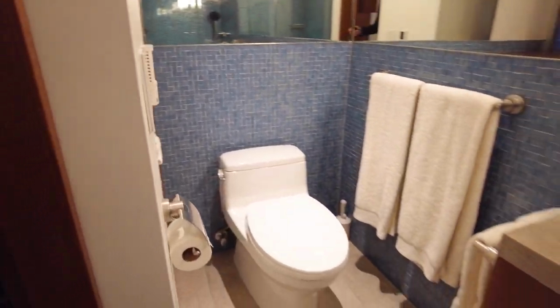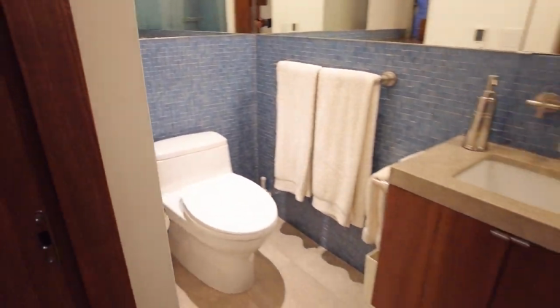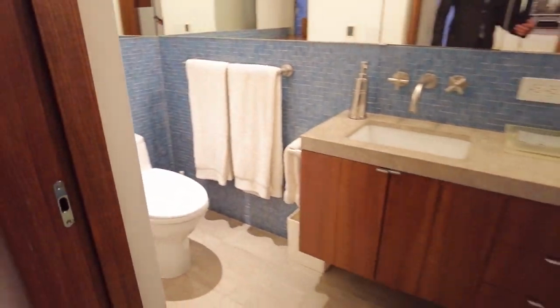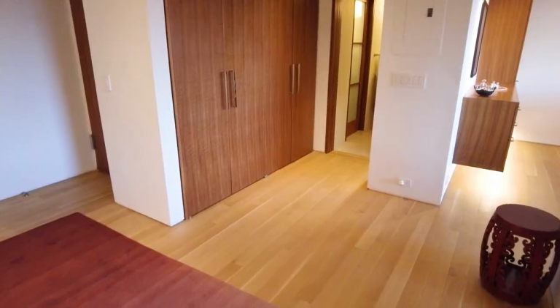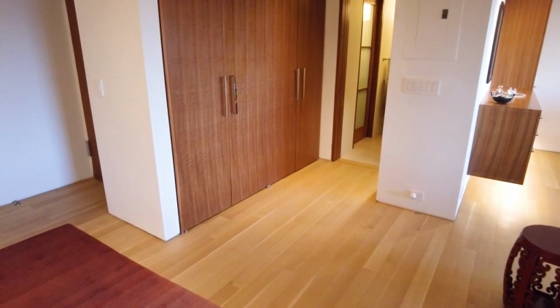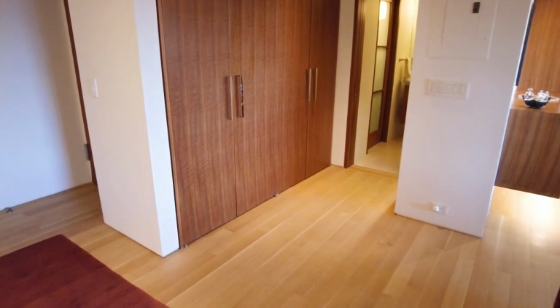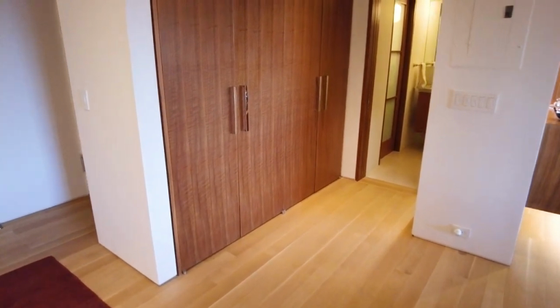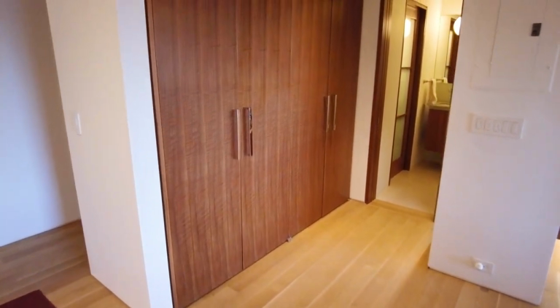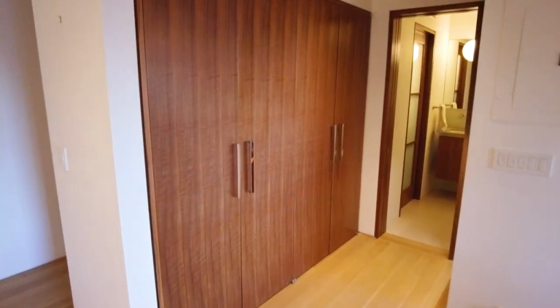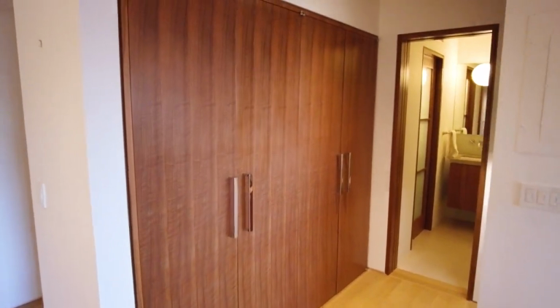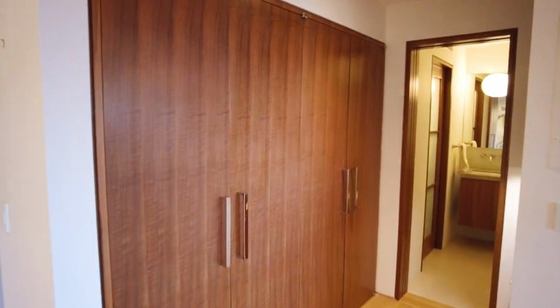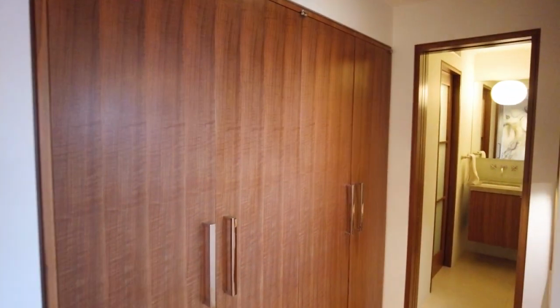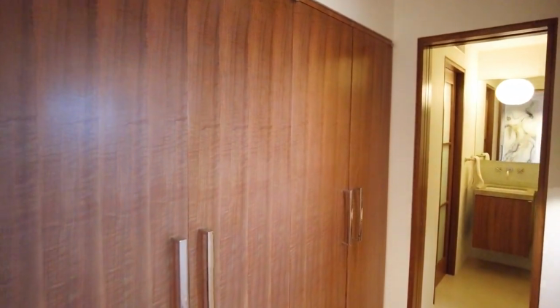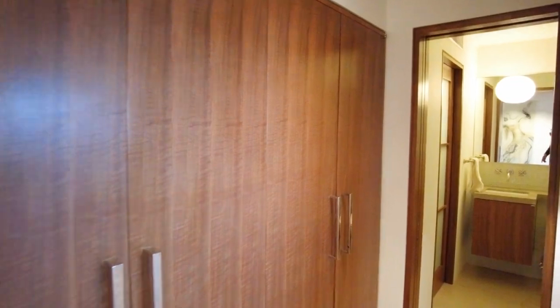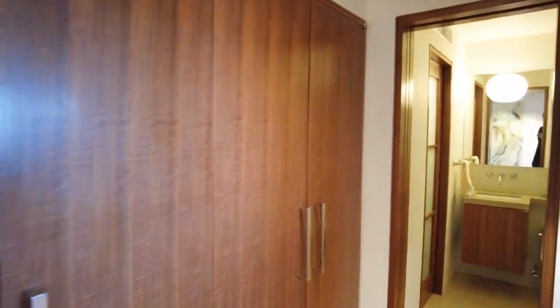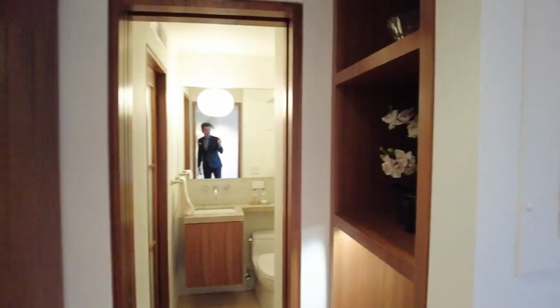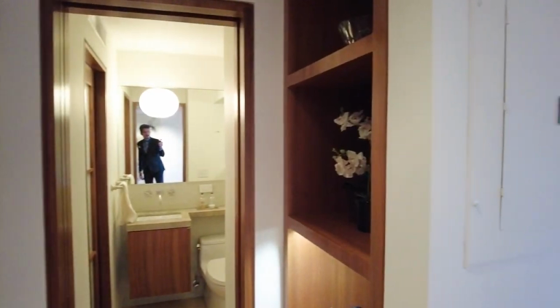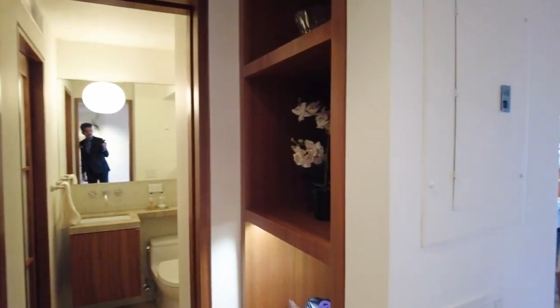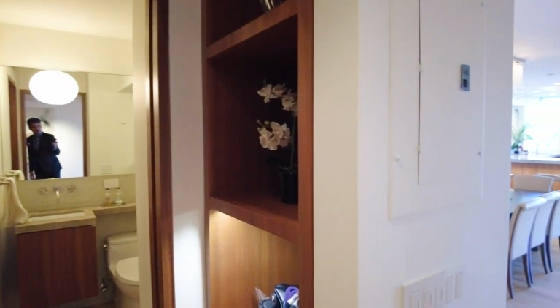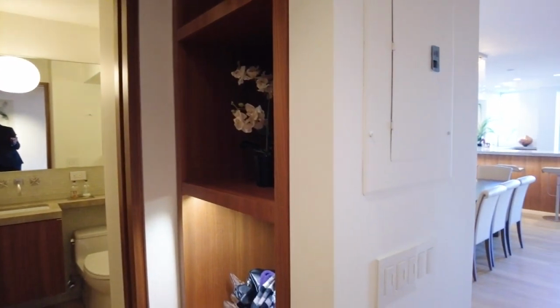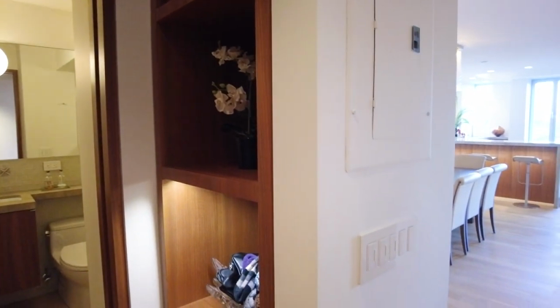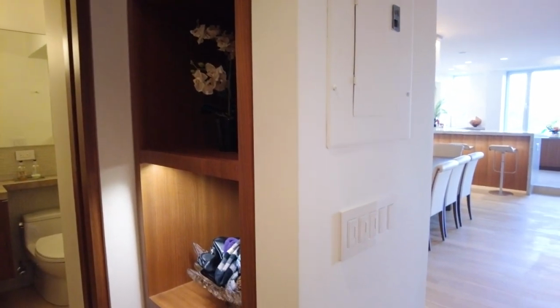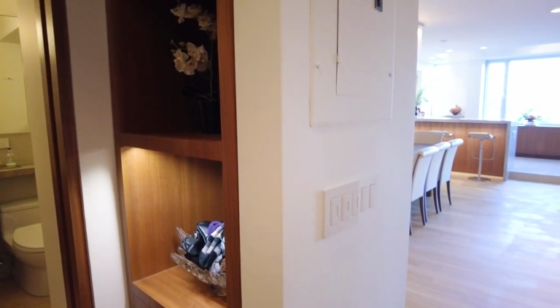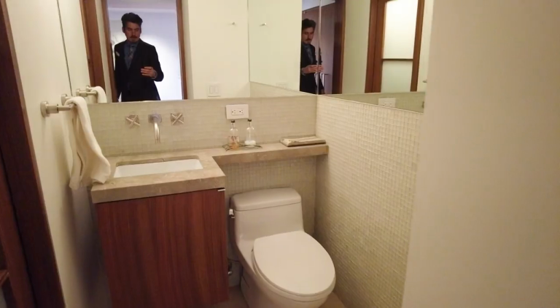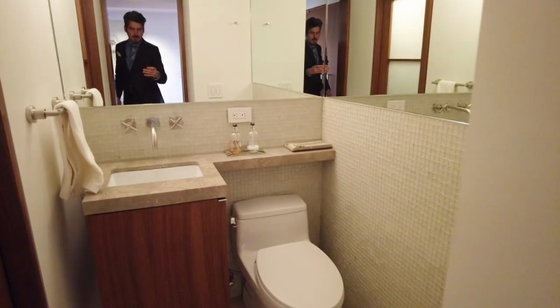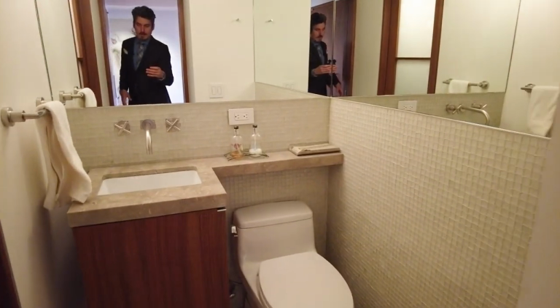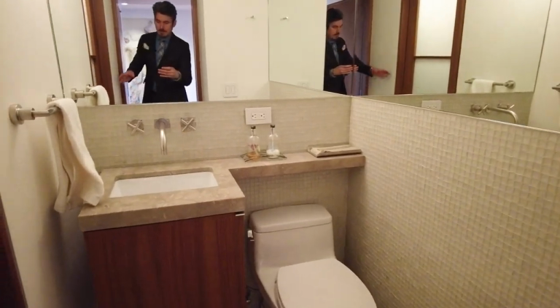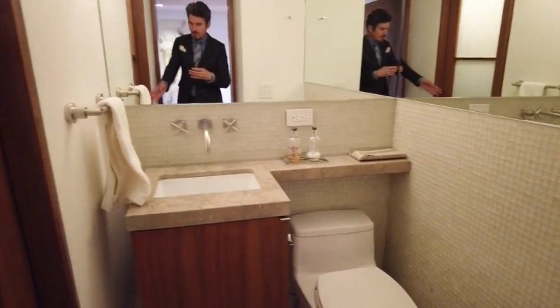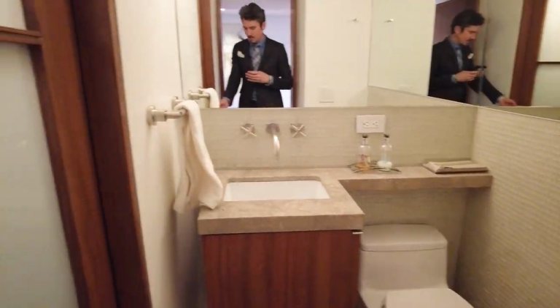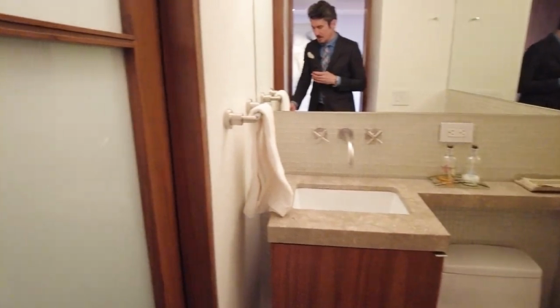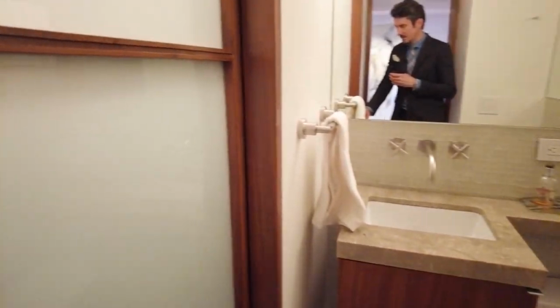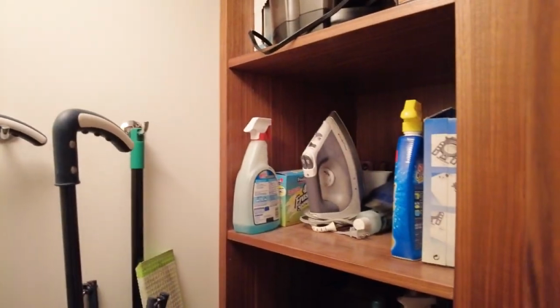And then we have the entrance with two huge closets, this area for storage and utility use, a half bath, and also a clean room.